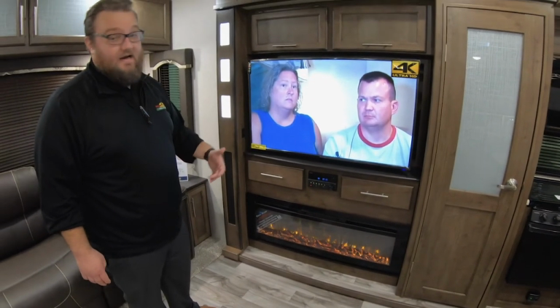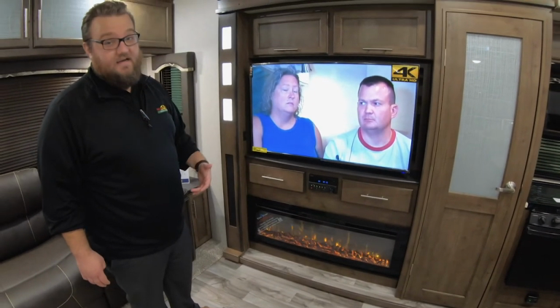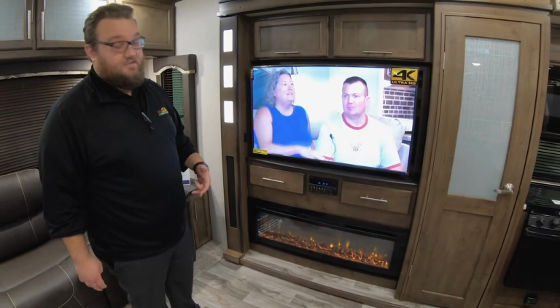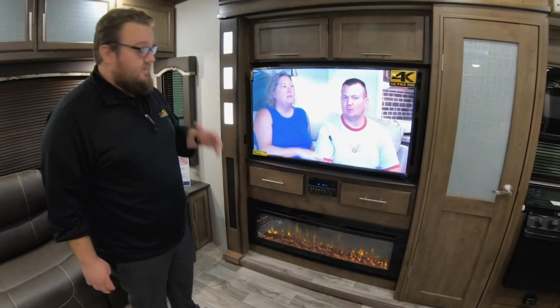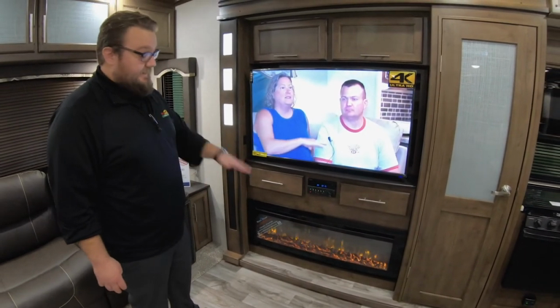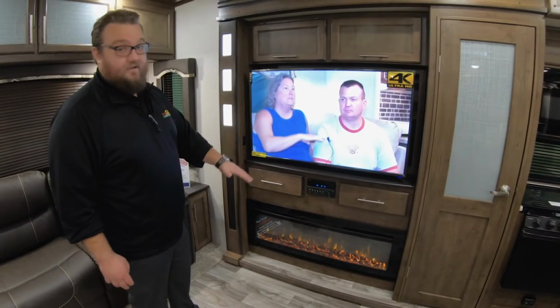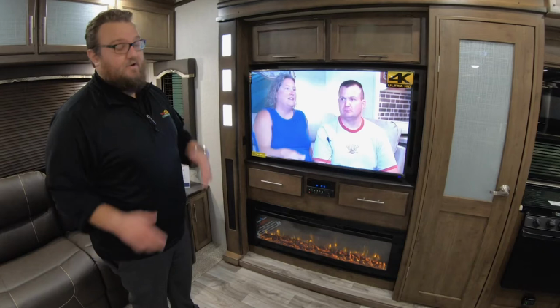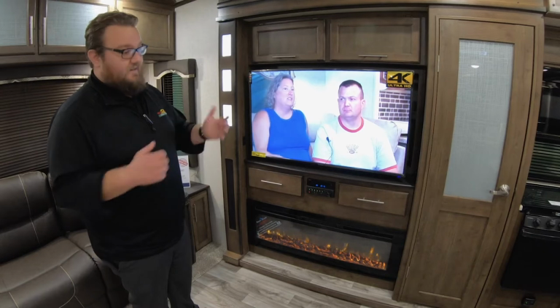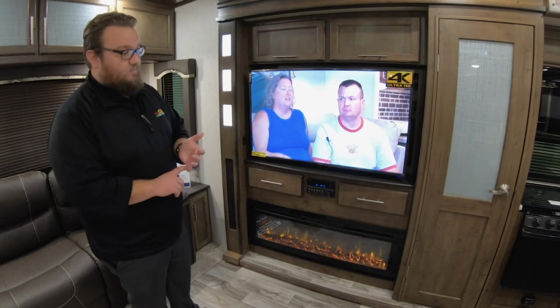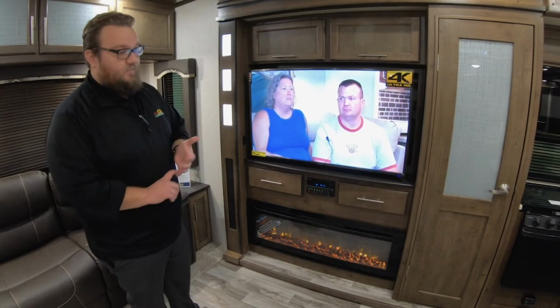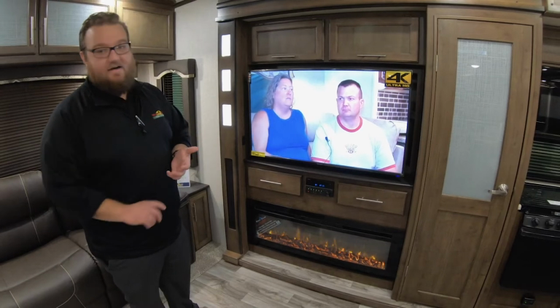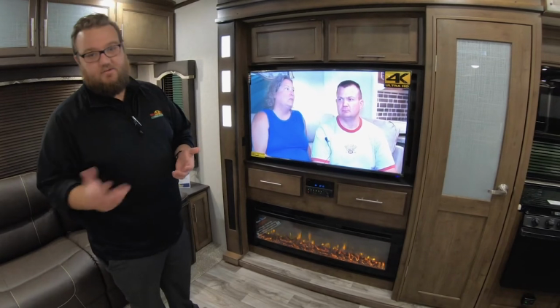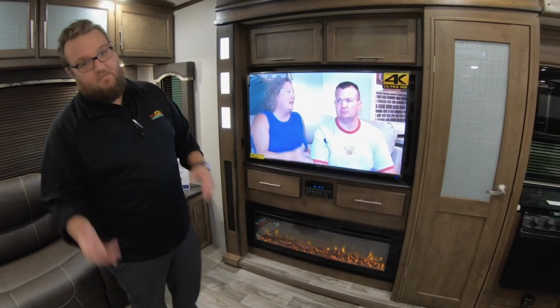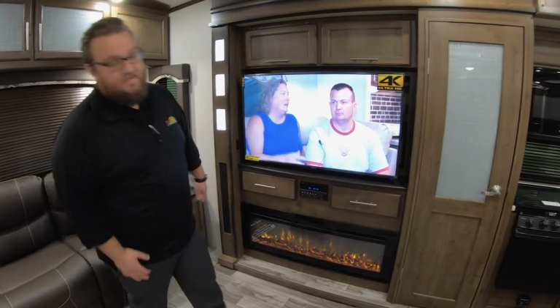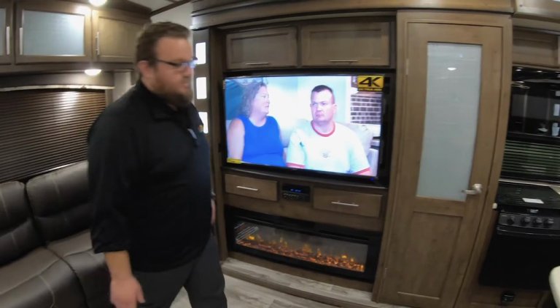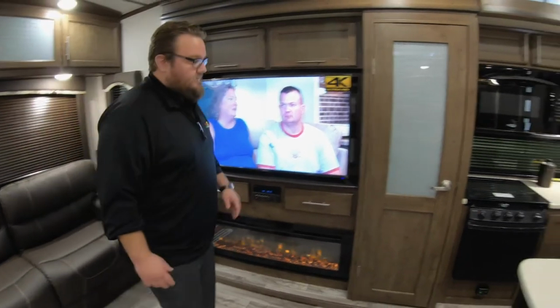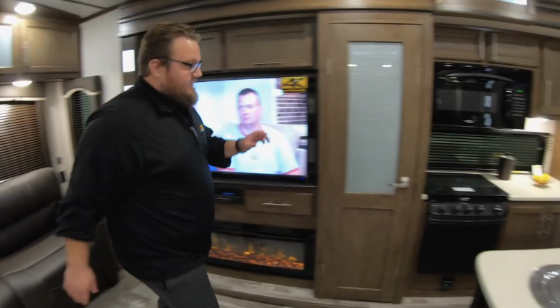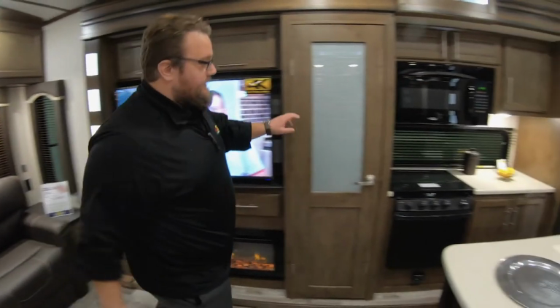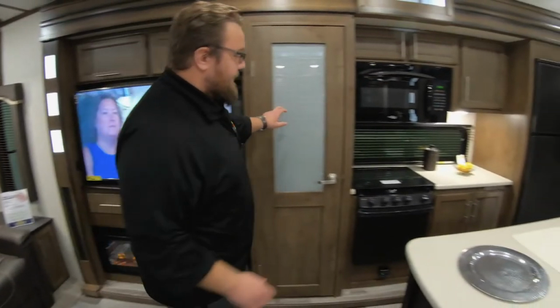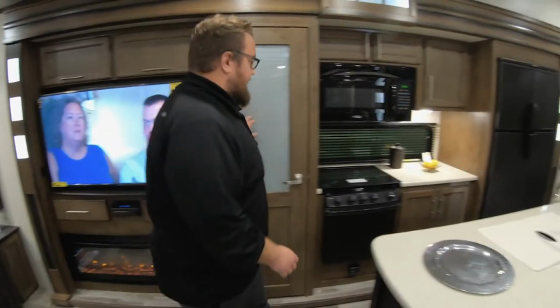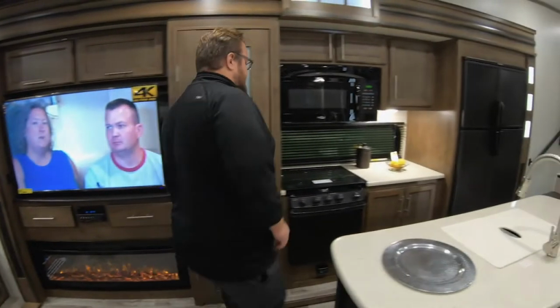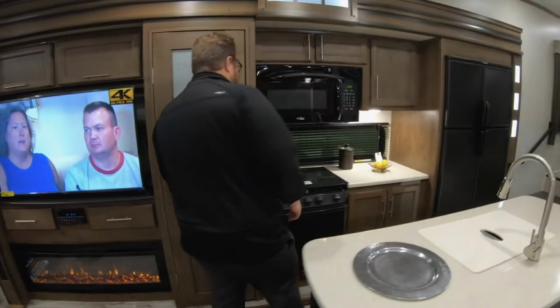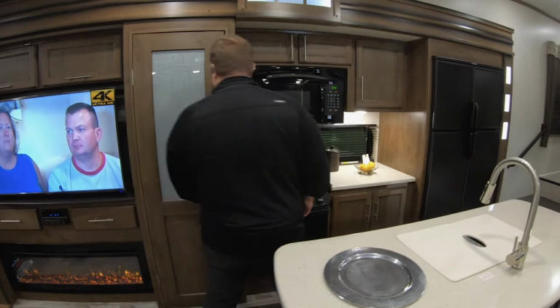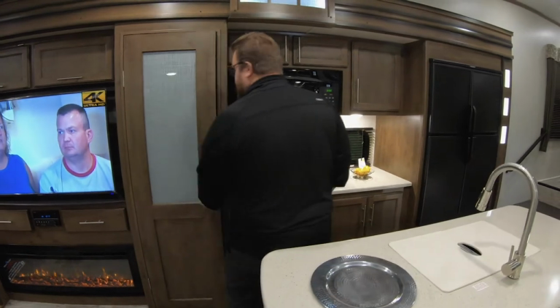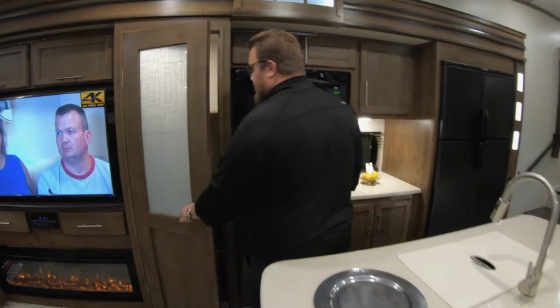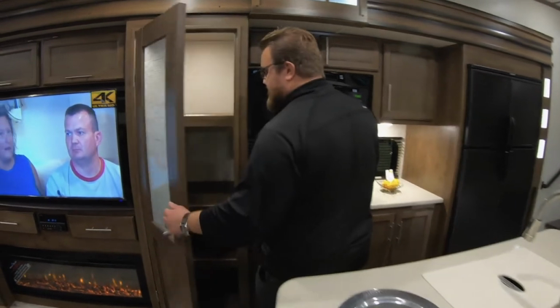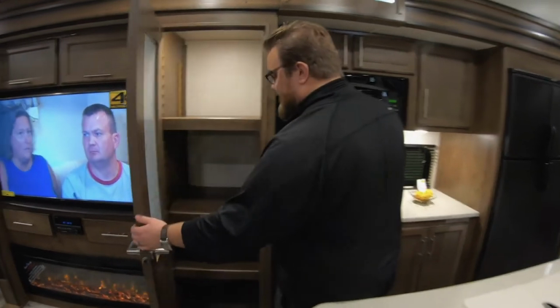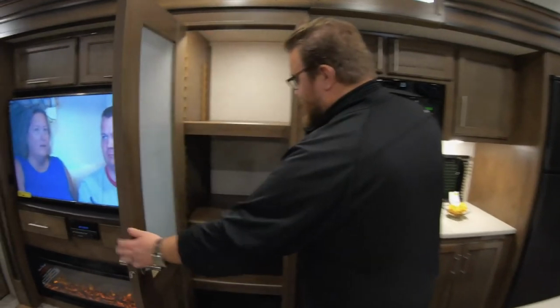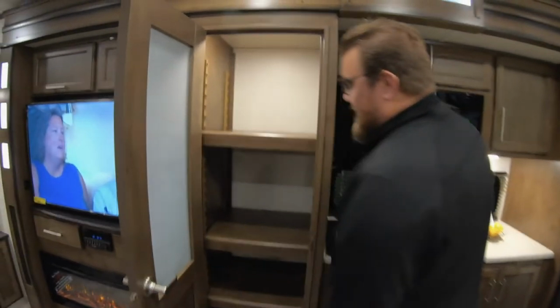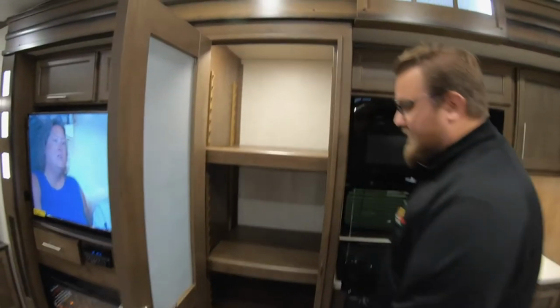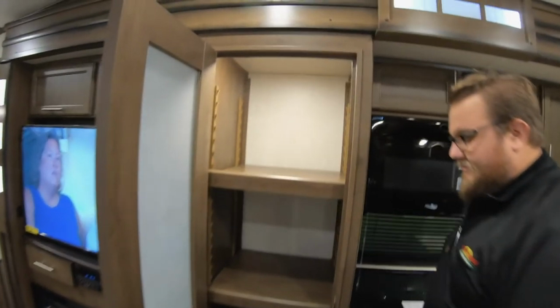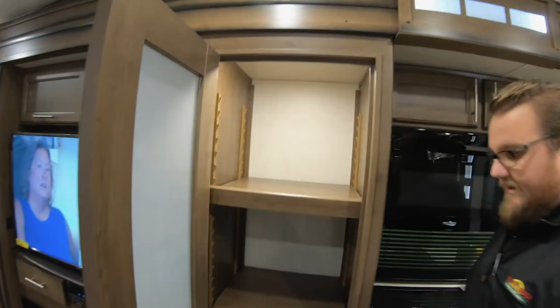Huge 50-inch TV and a wide fireplace. These fireplaces are really practical — they actually put out a lot of heat, so not only are they pretty but you can run them without having to use your propane to heat your coach.